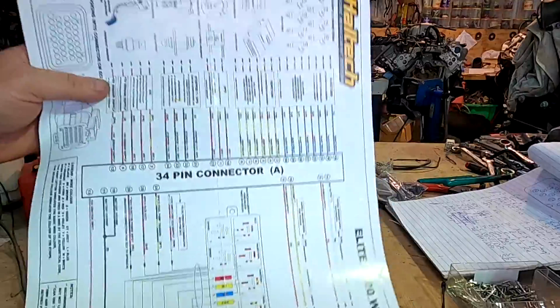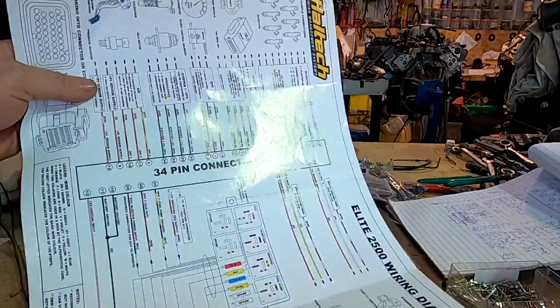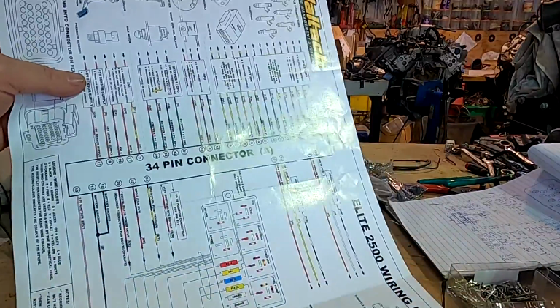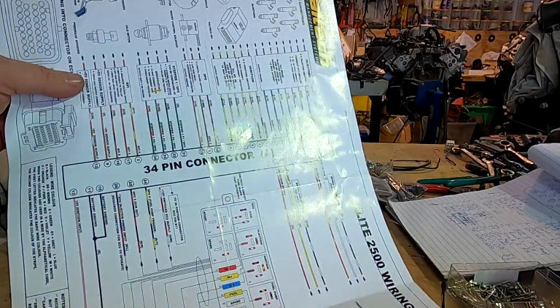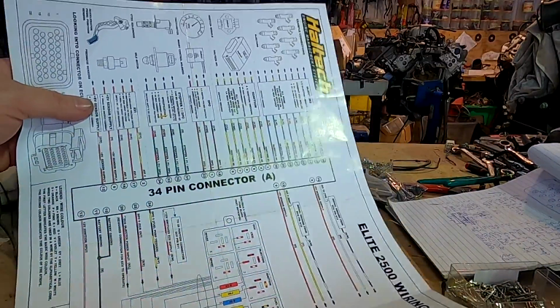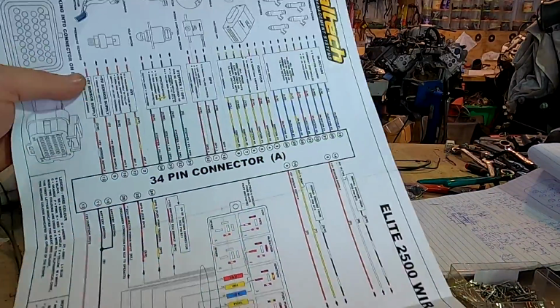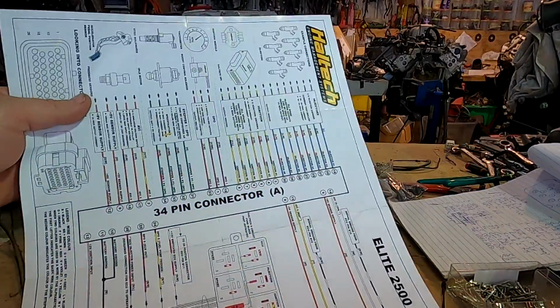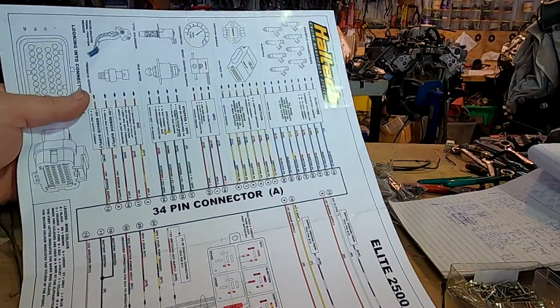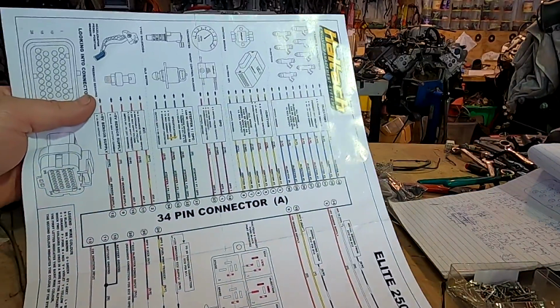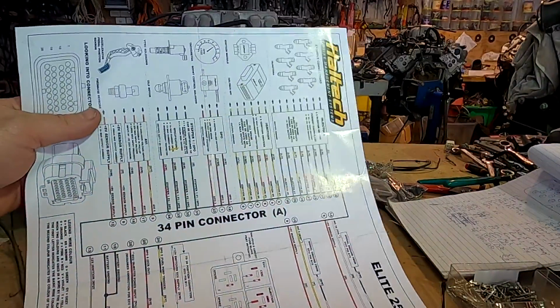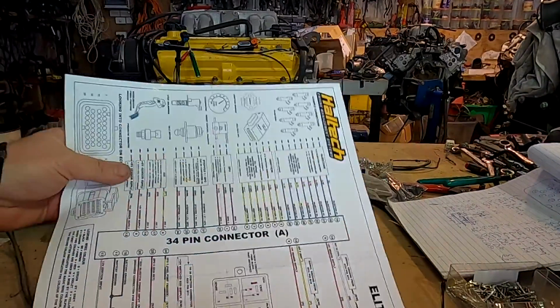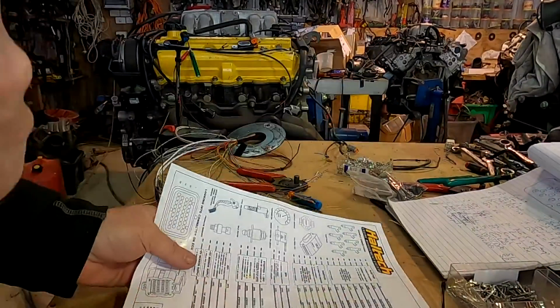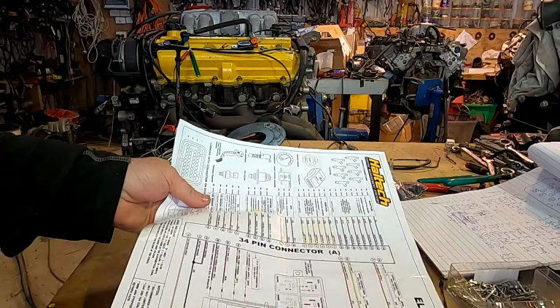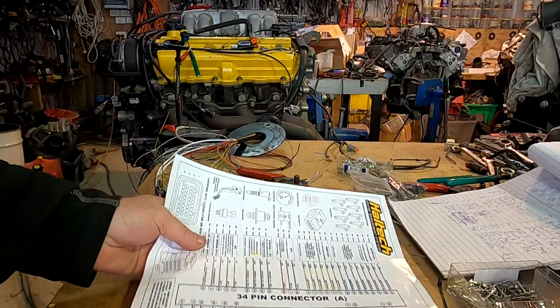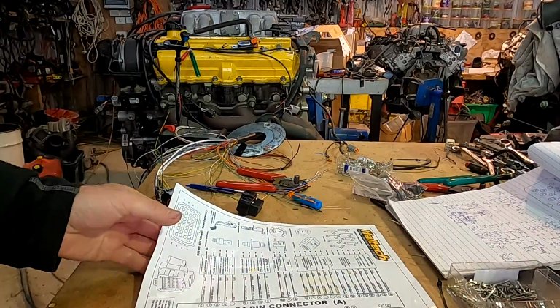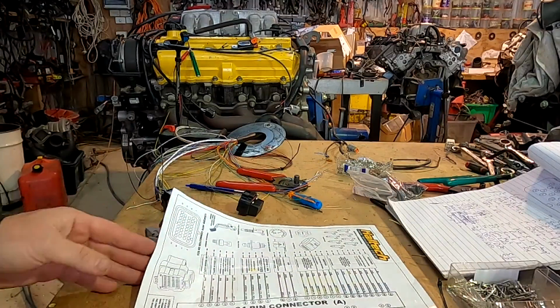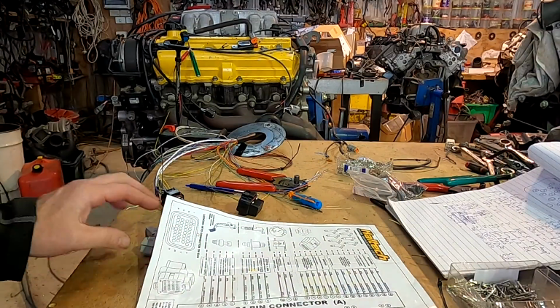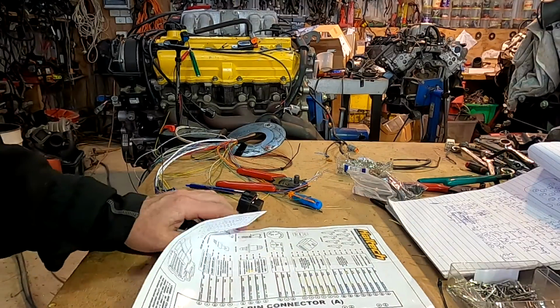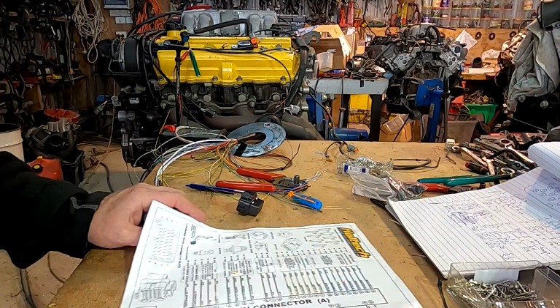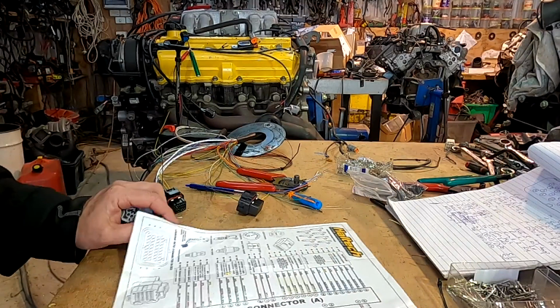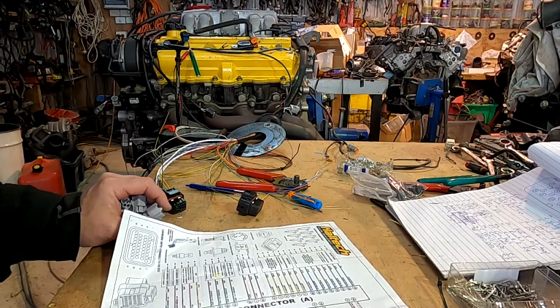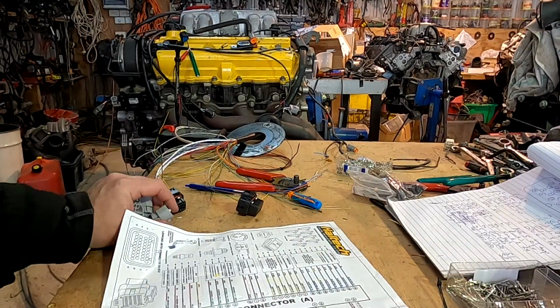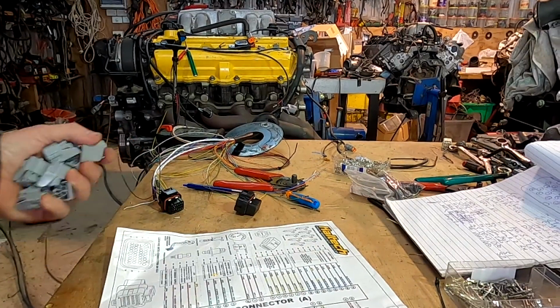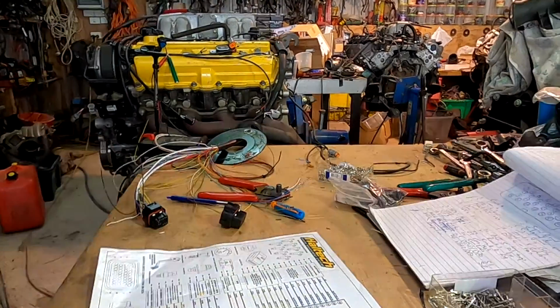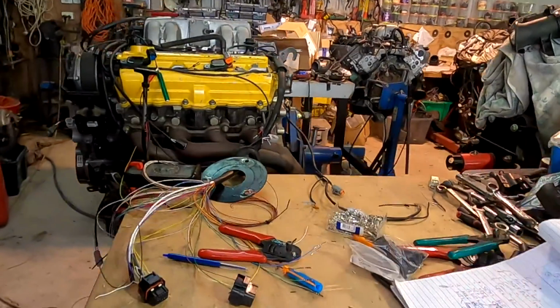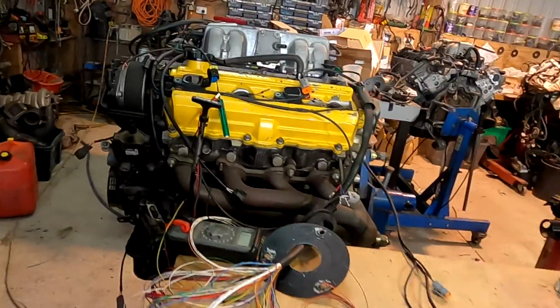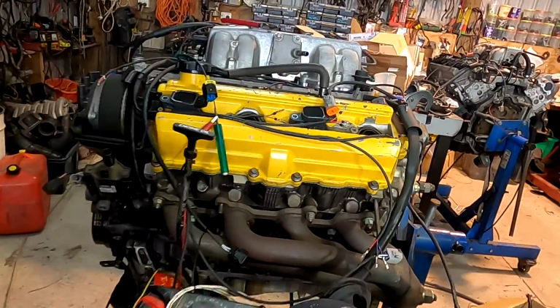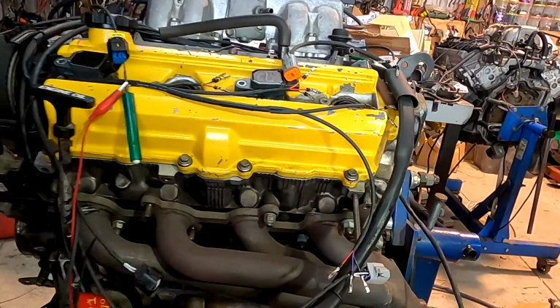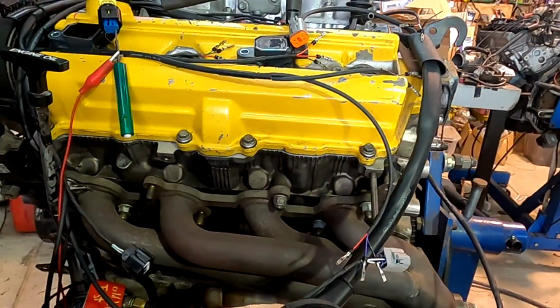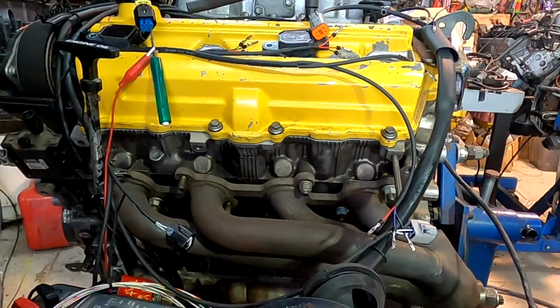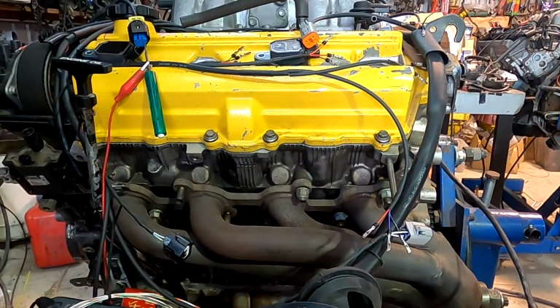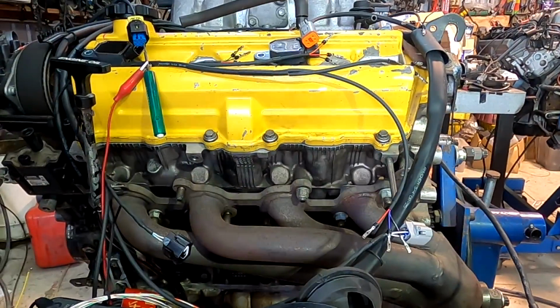I have my information wiring this Haltech to a 1UZ. I'm using a 2500 Elite so I have eight injector drivers.